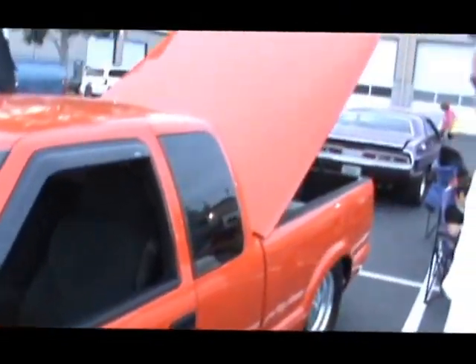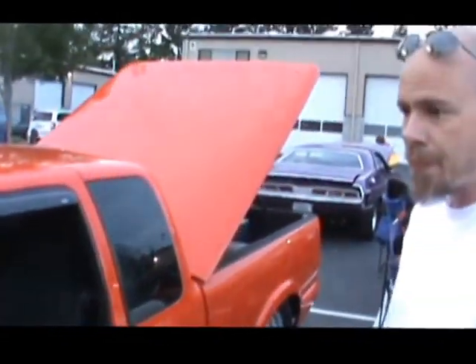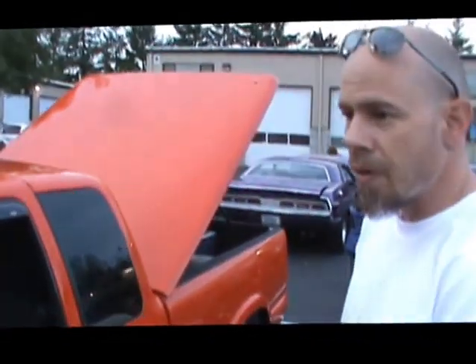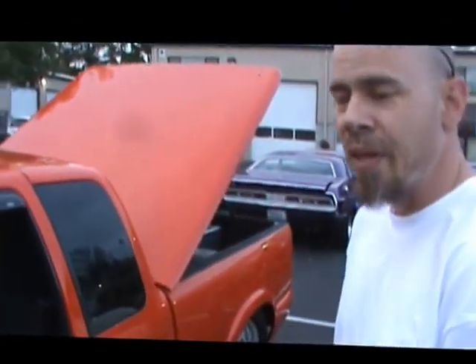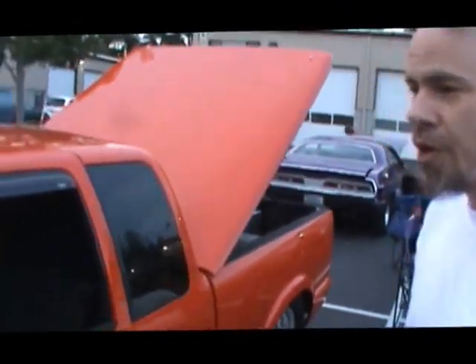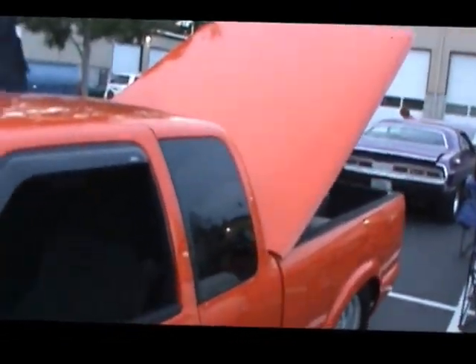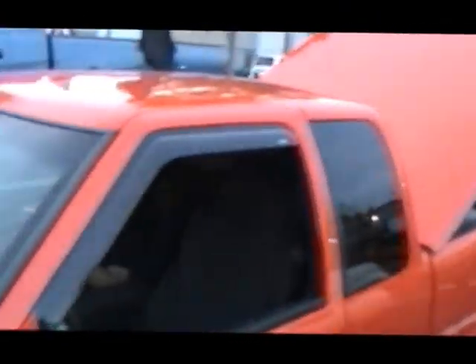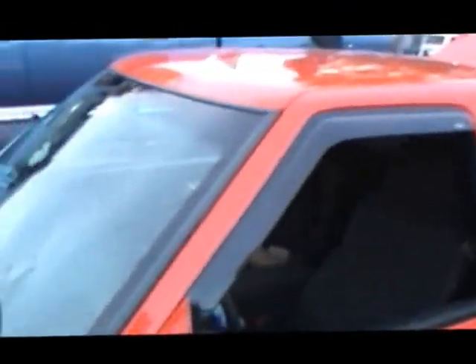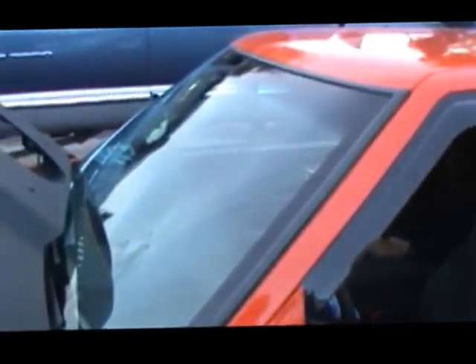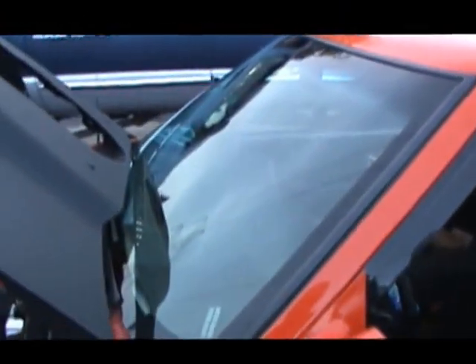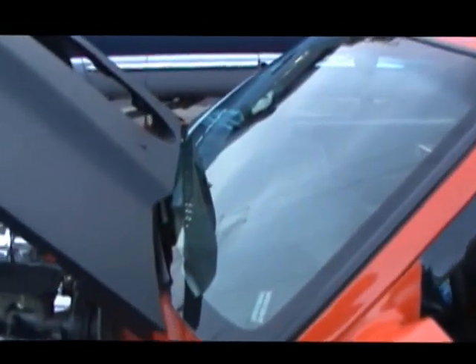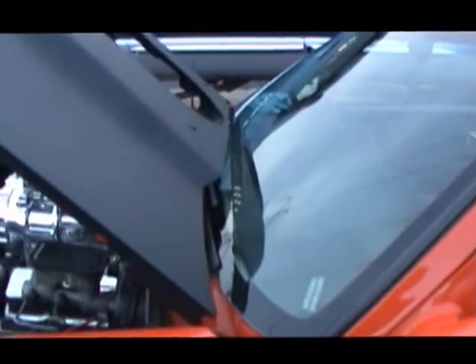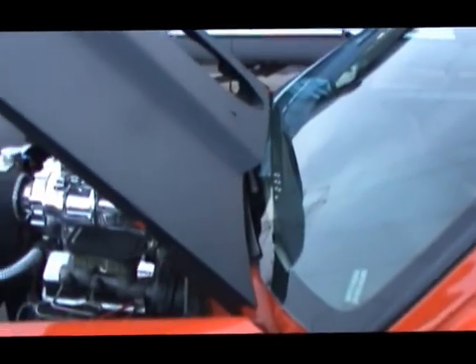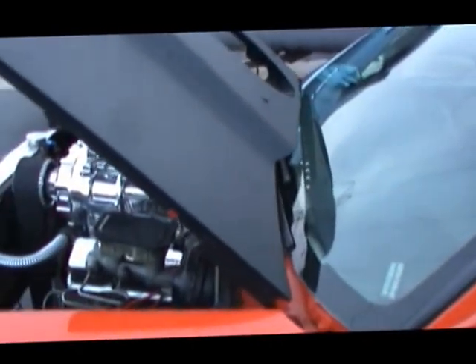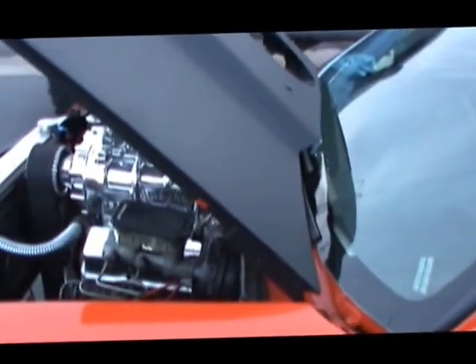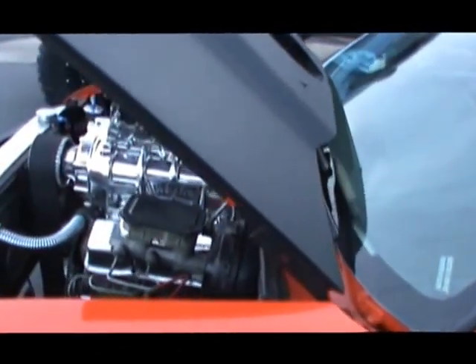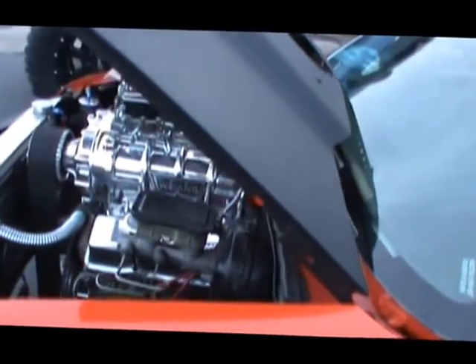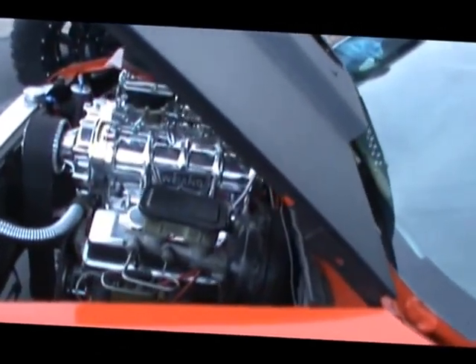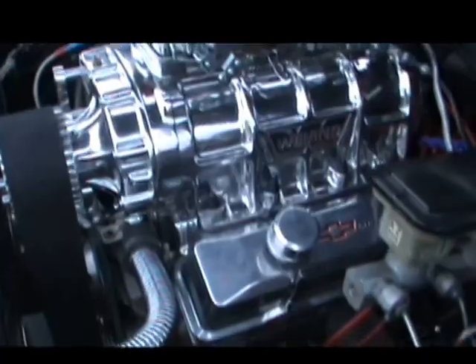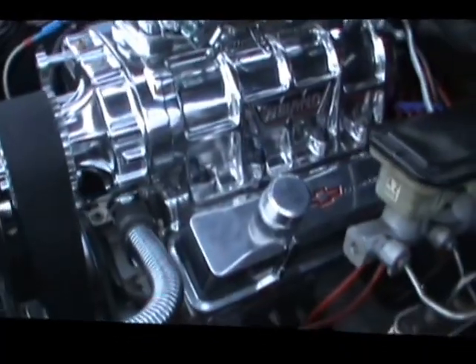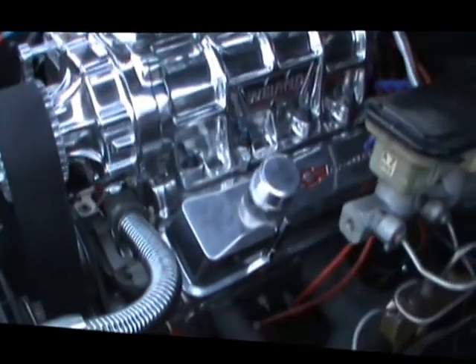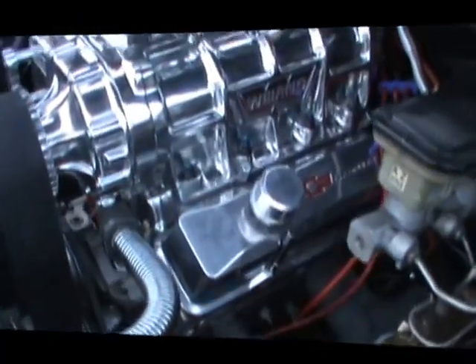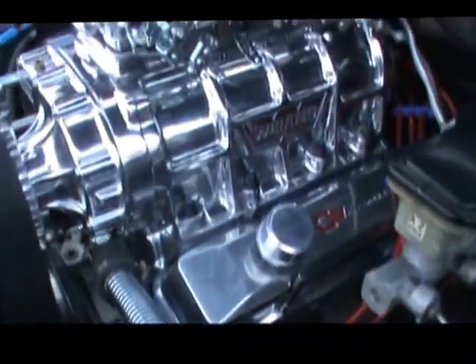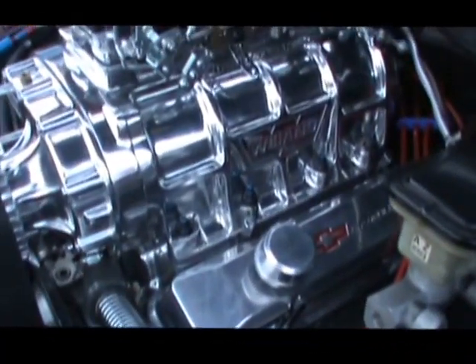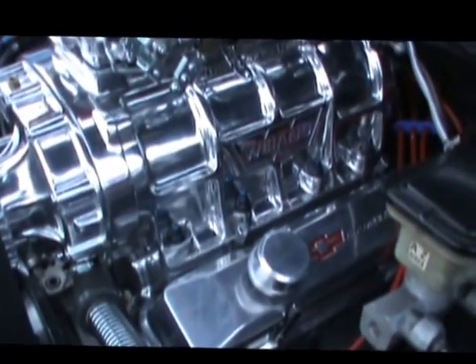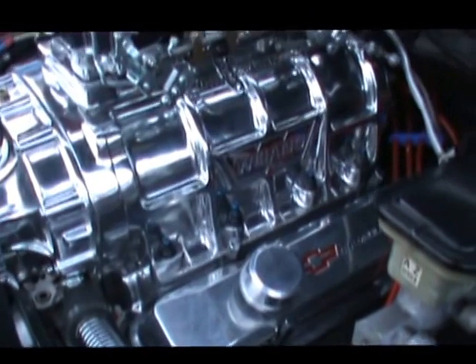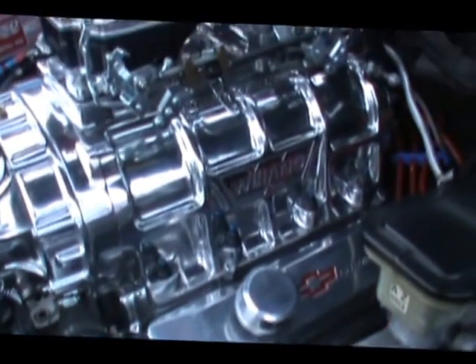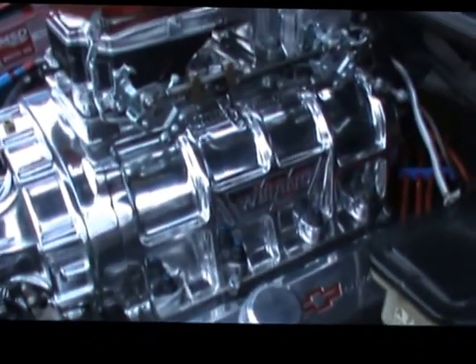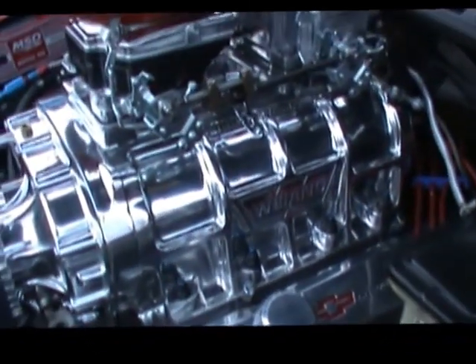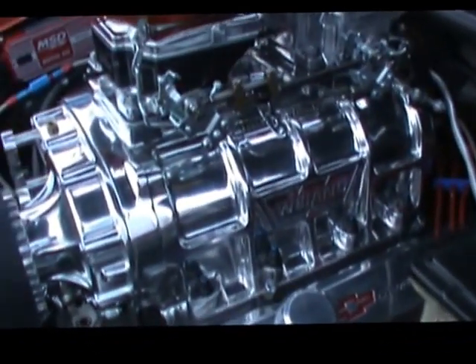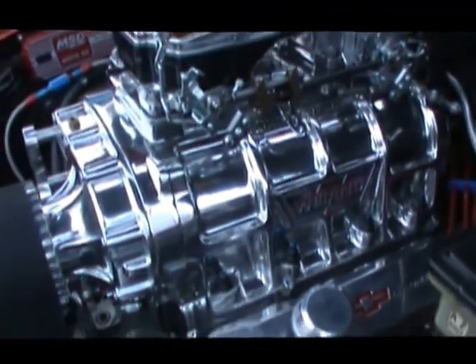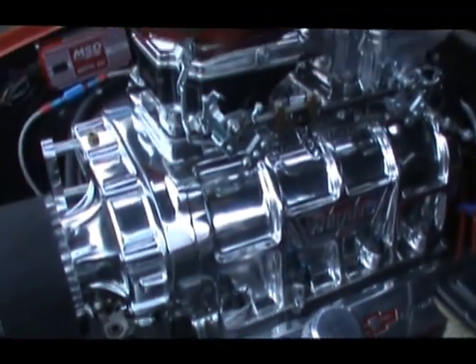Who are you? My name's Joe. It's just a 355 with a 671 on it. Now you got this well-polished Weiand 671 on here, huh? Yeah.